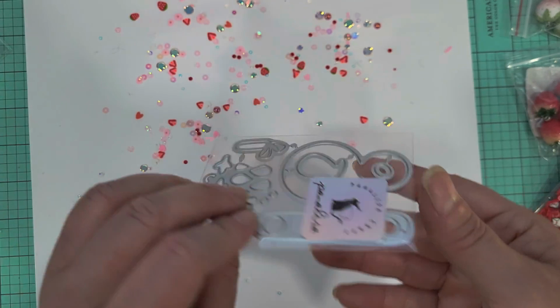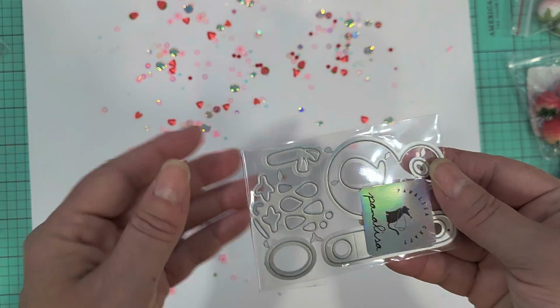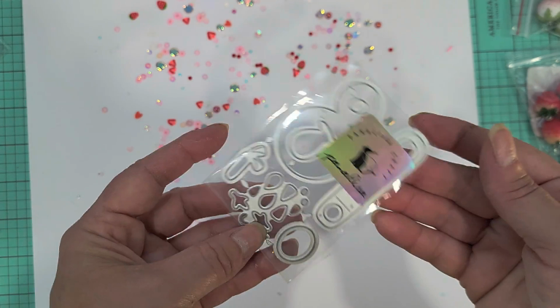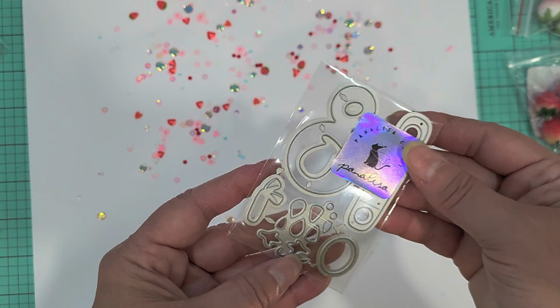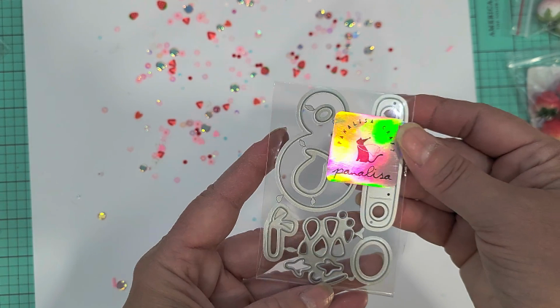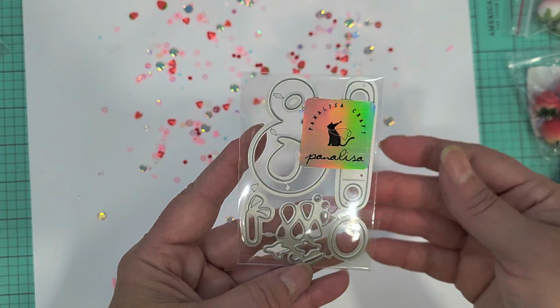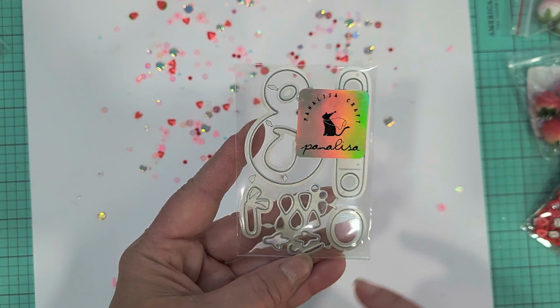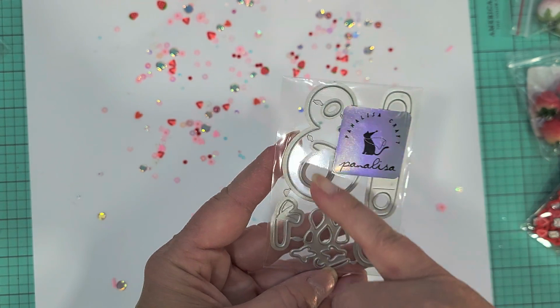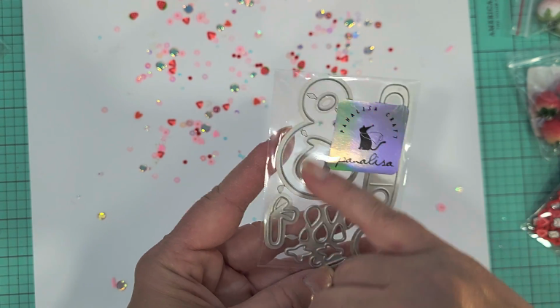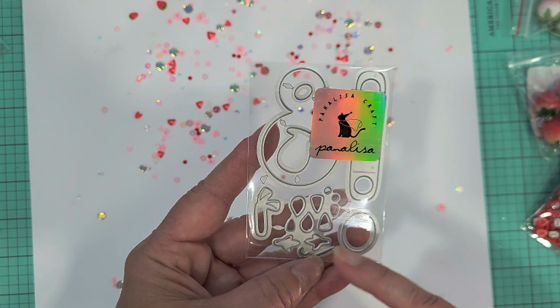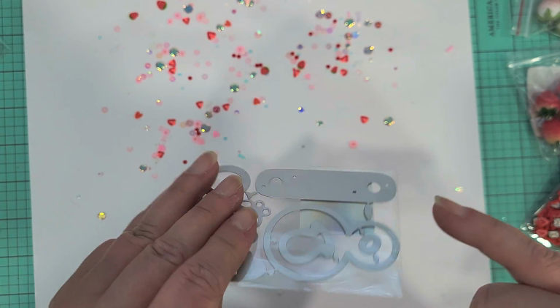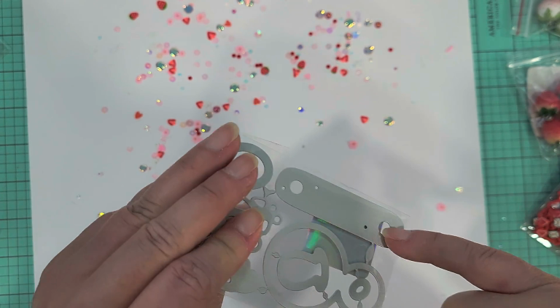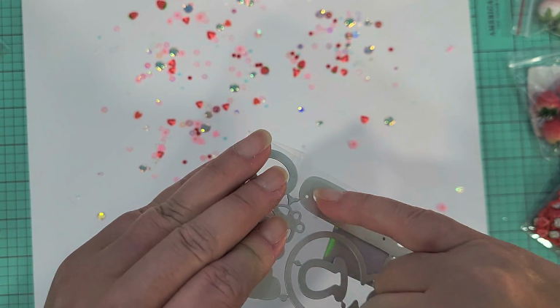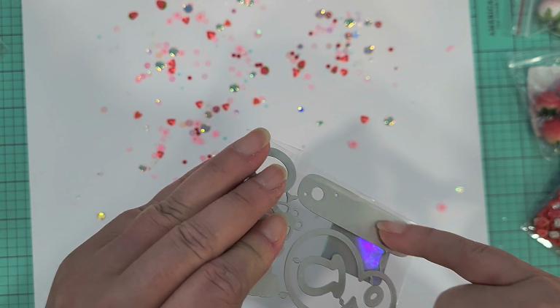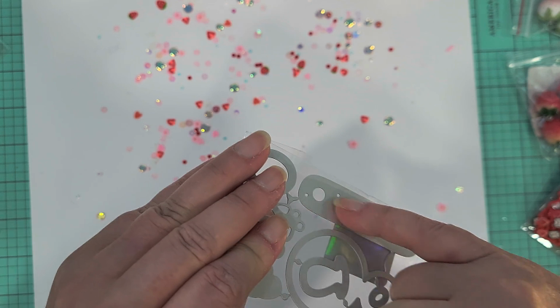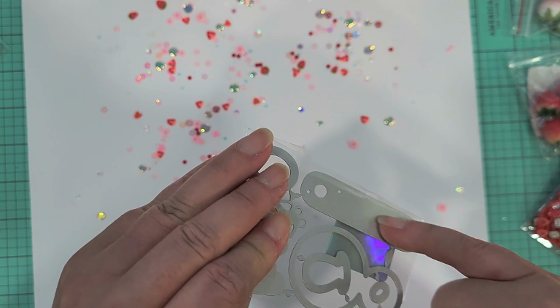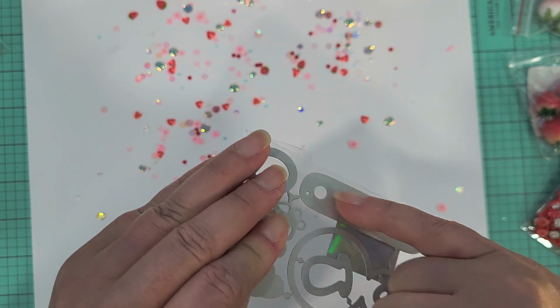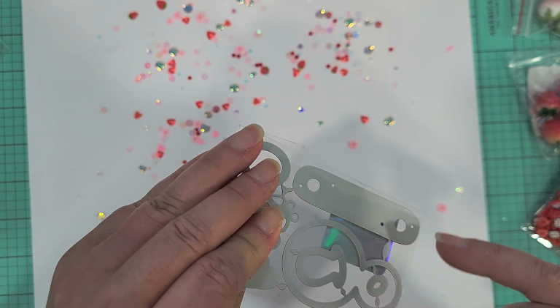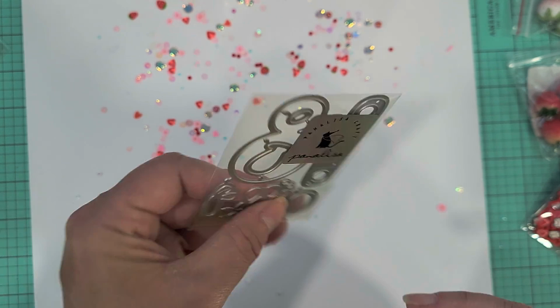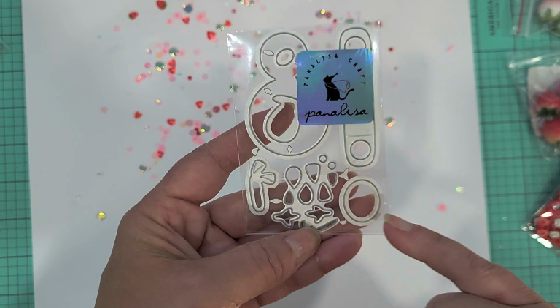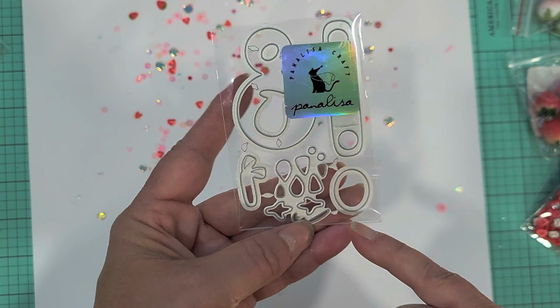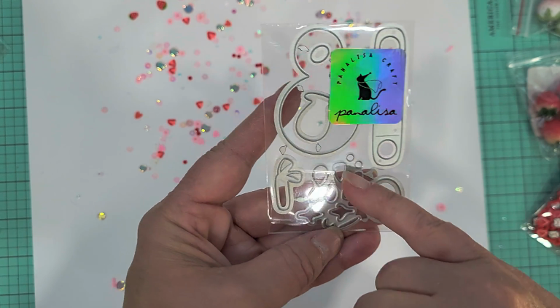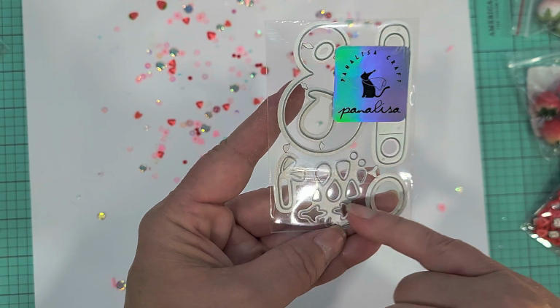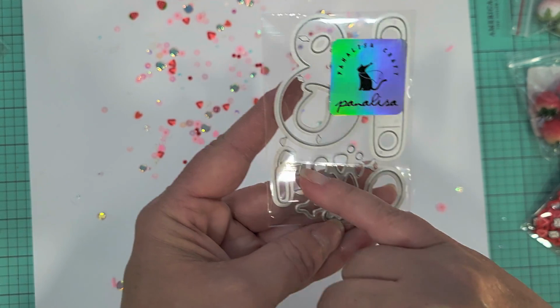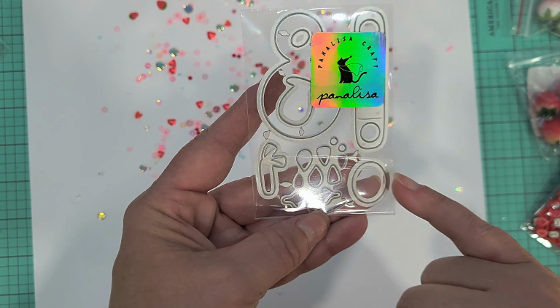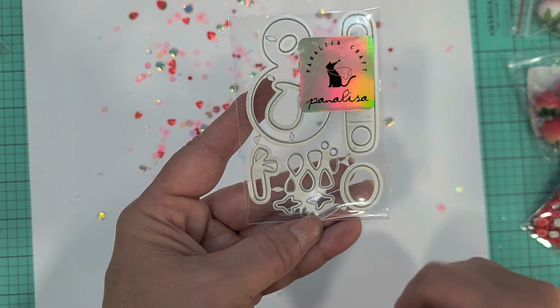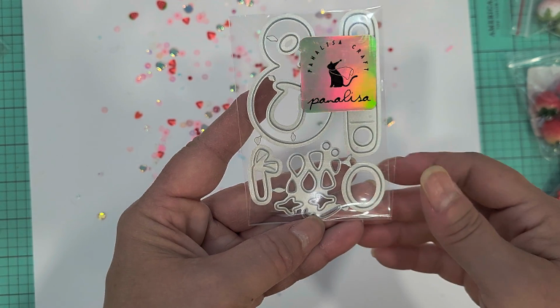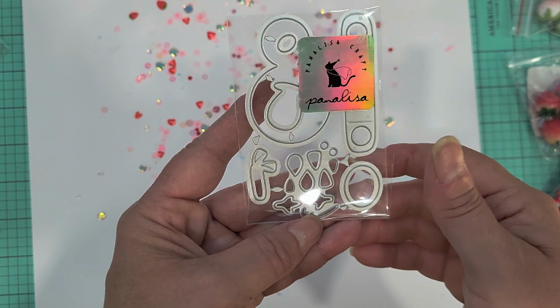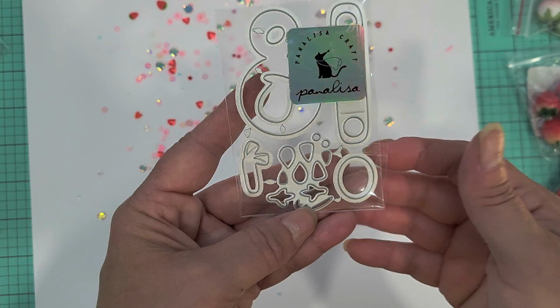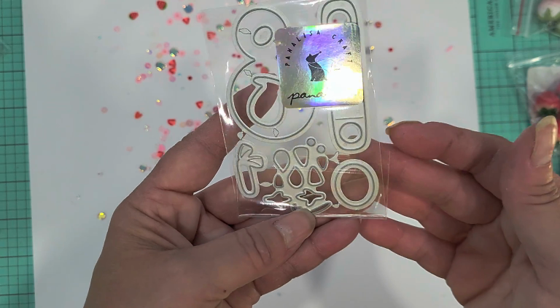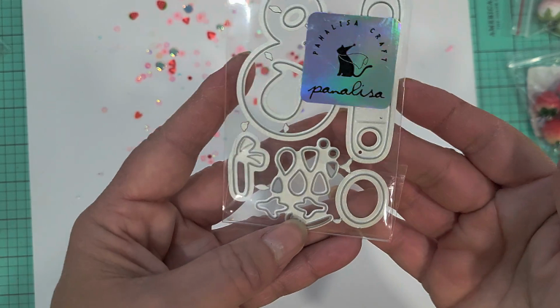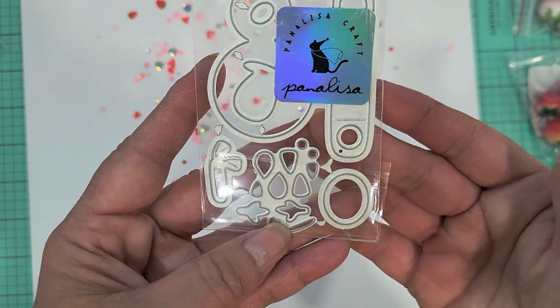This is a little straw topper — it makes a little snowman. There's your little piece that makes your straw or pencil topper, and there's your little pieces to build your snowman. Super cute!